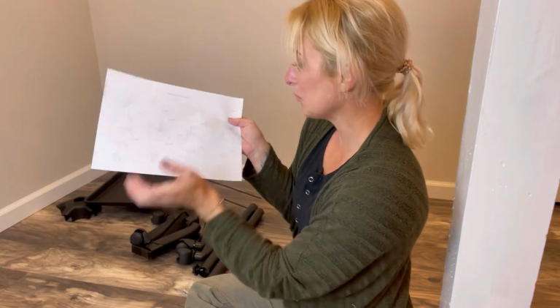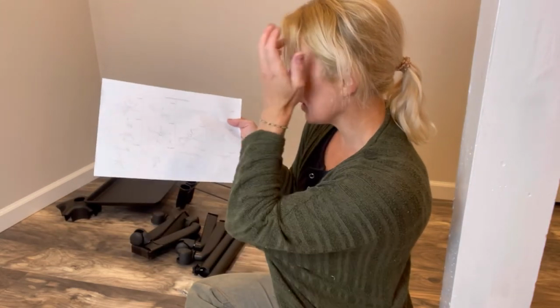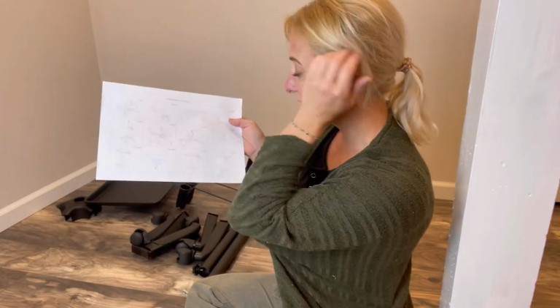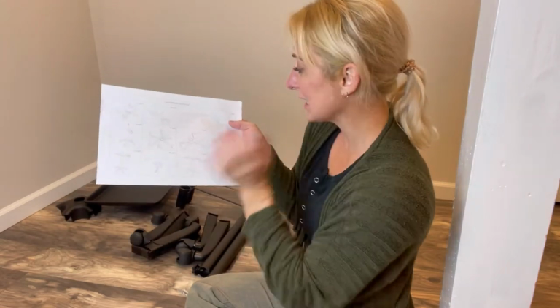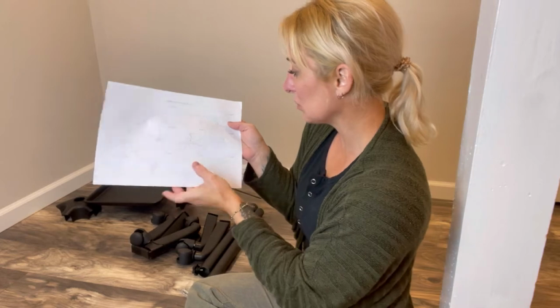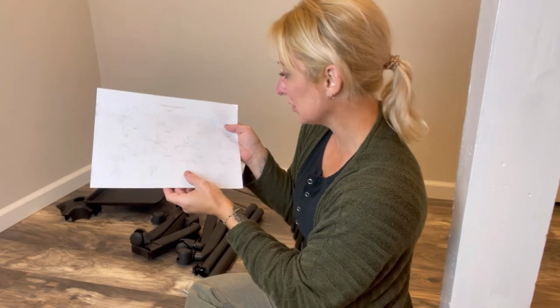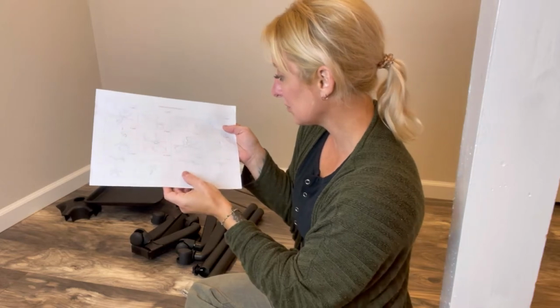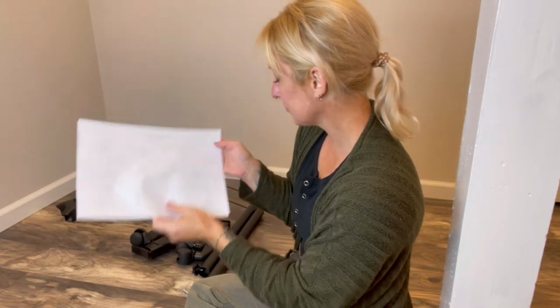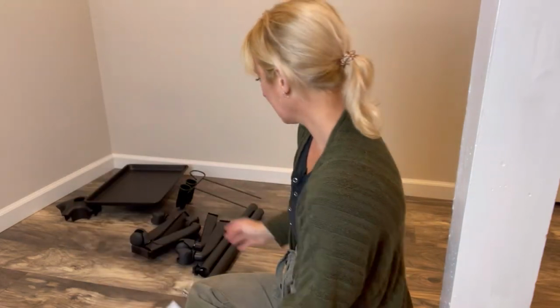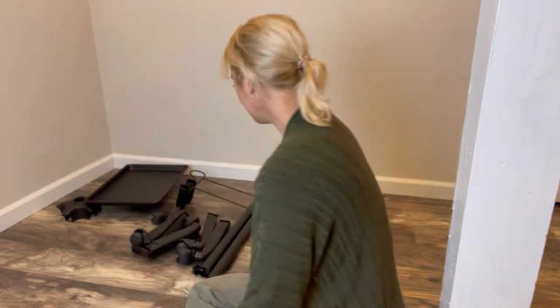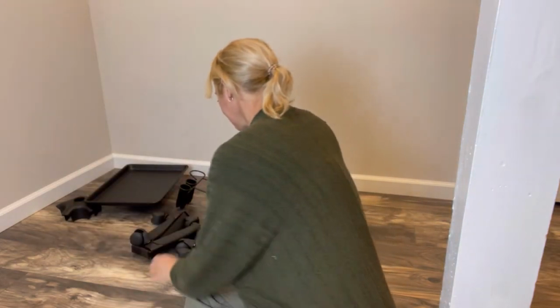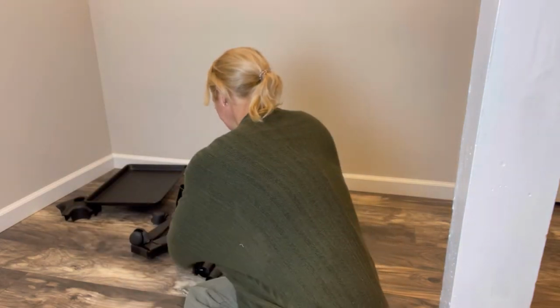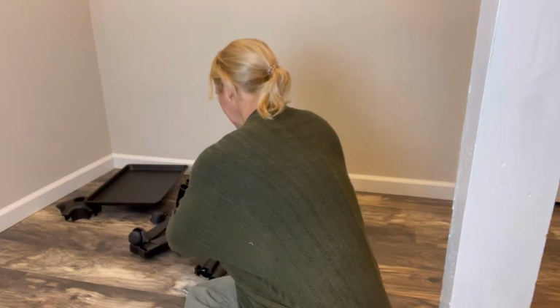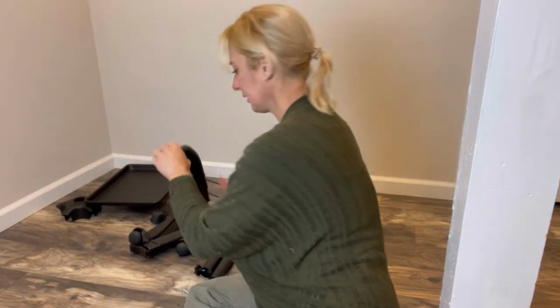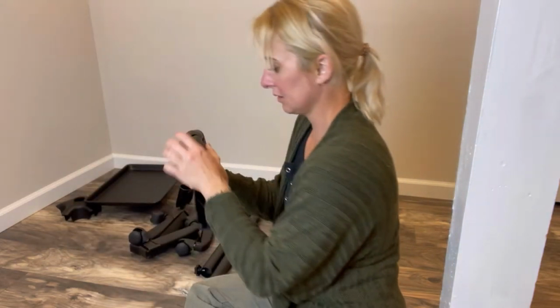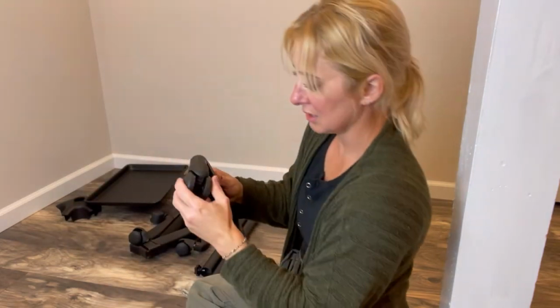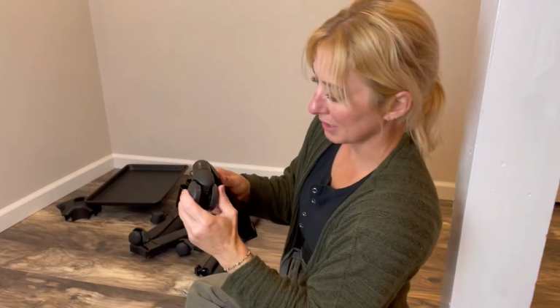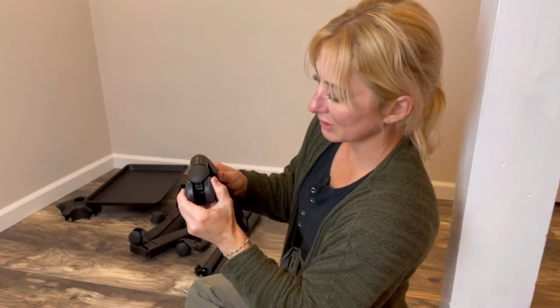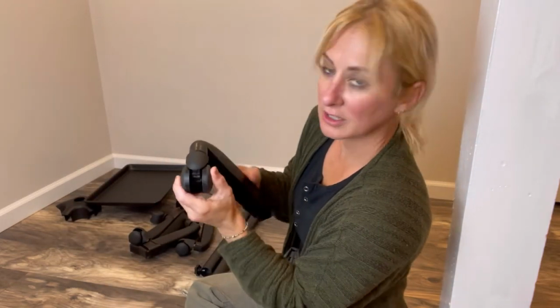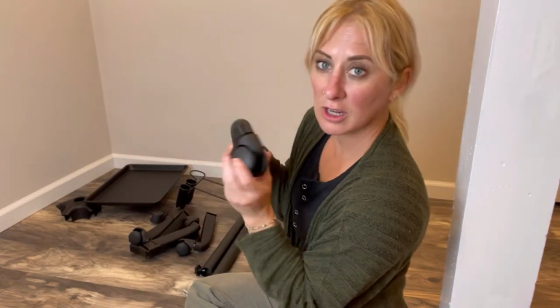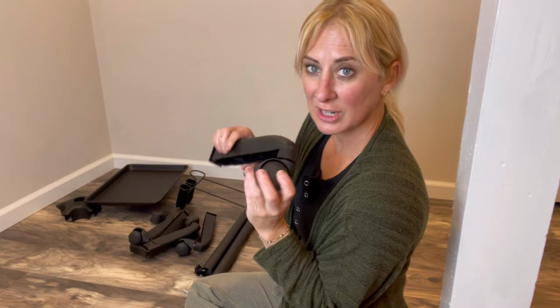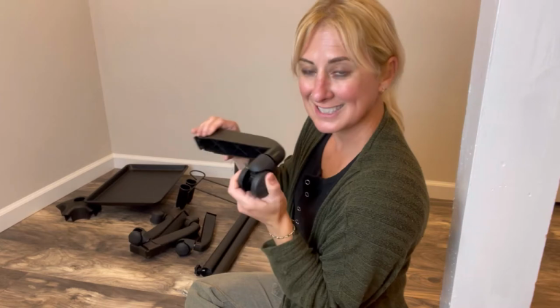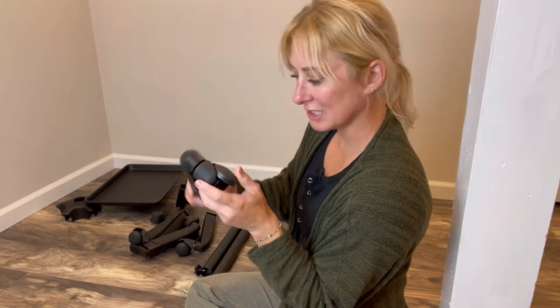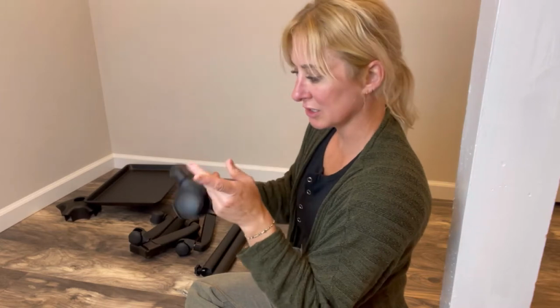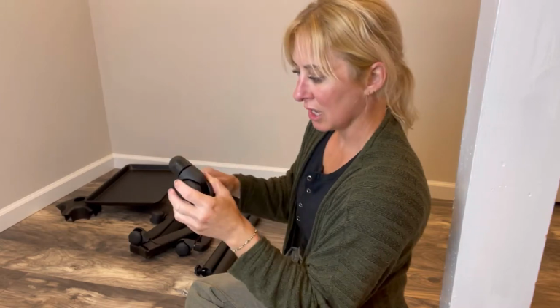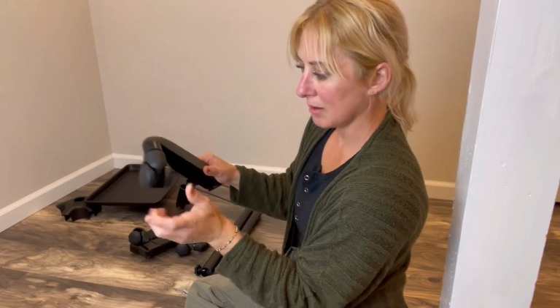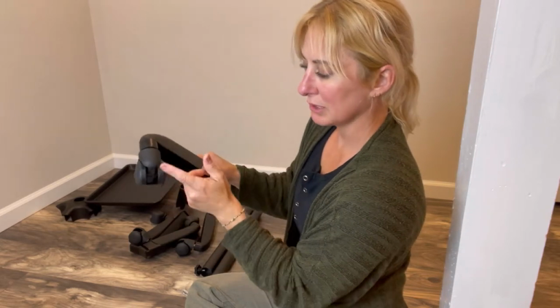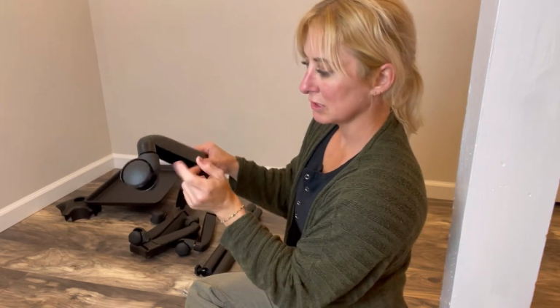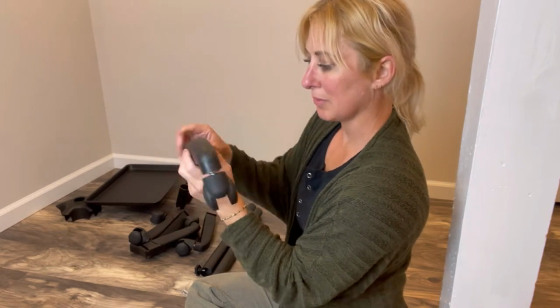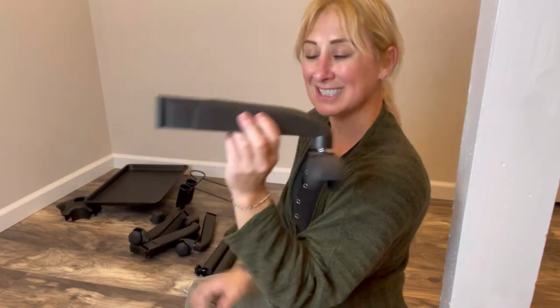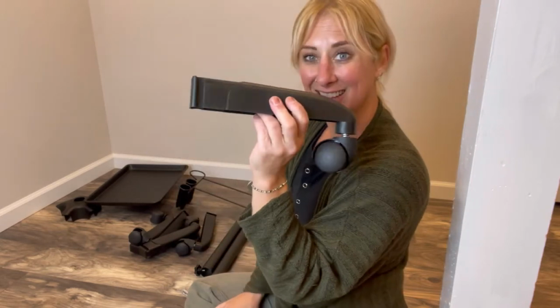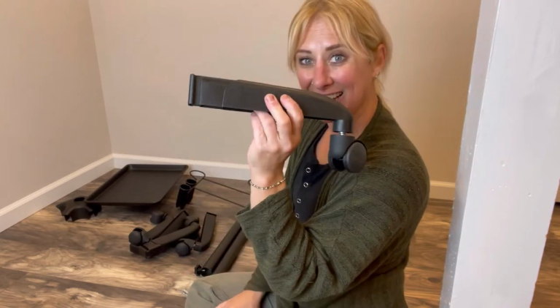Step one, I'm going to attach the wheels. My wheels are already attached but you would just pop this in the leg.